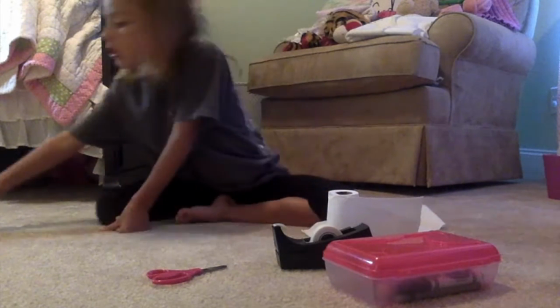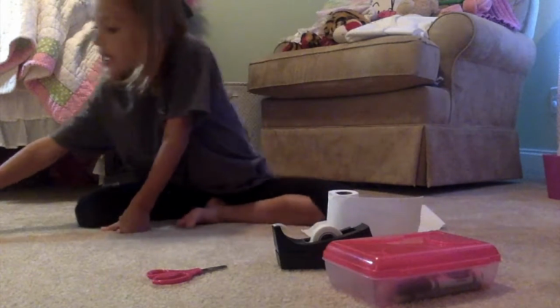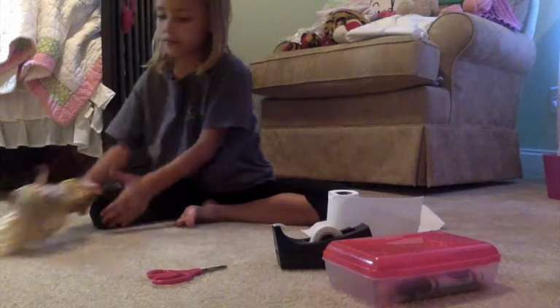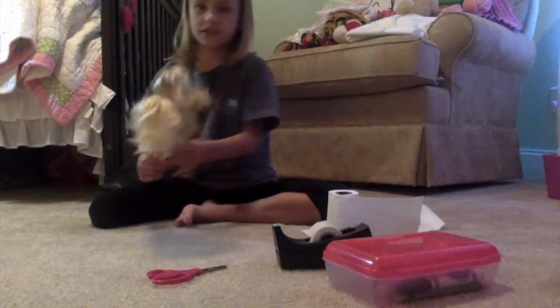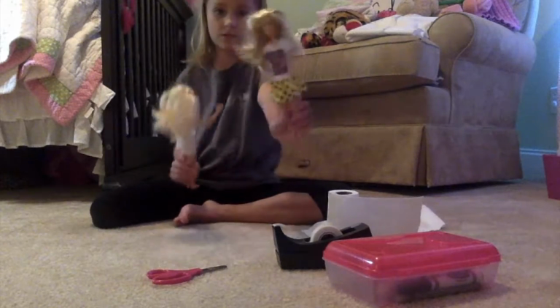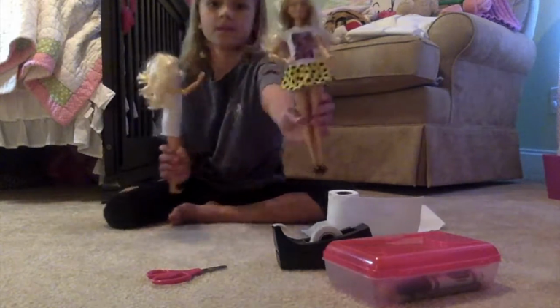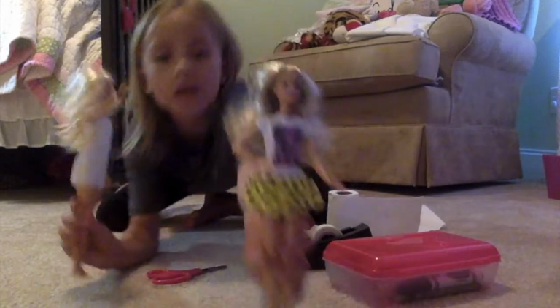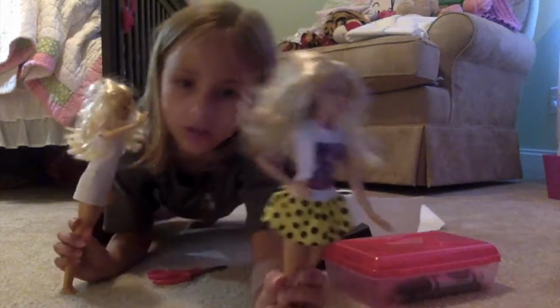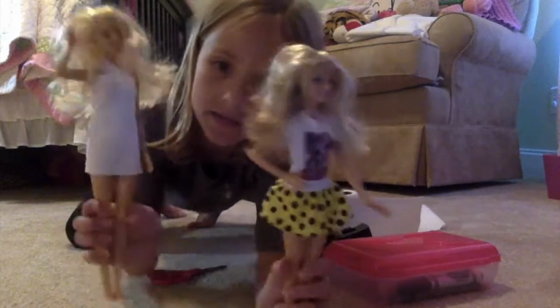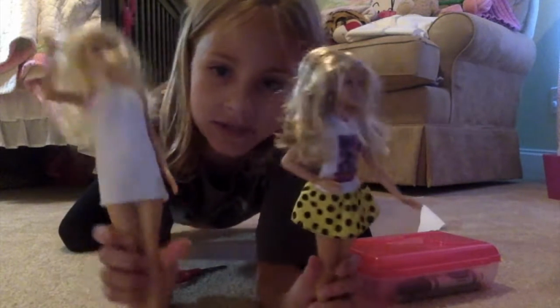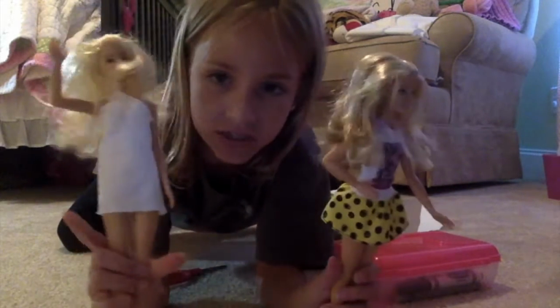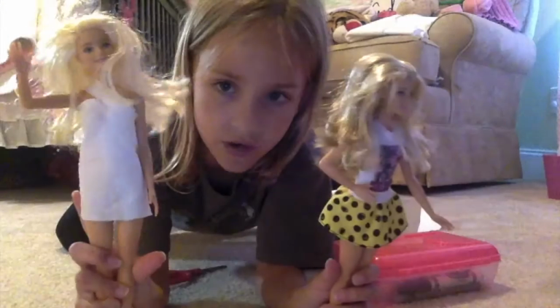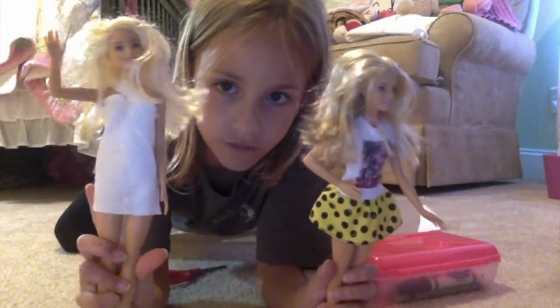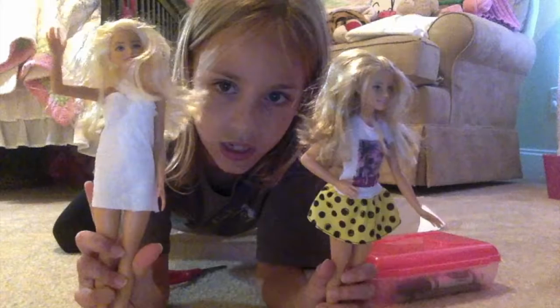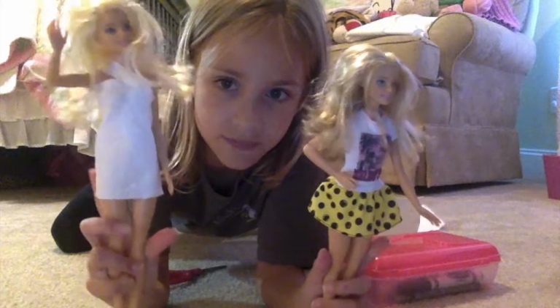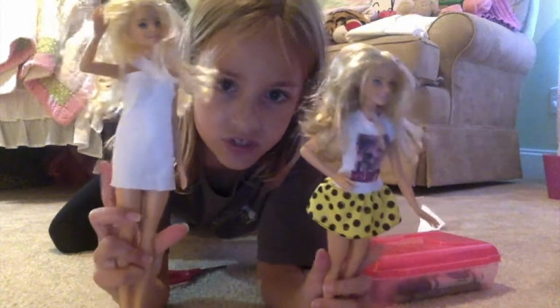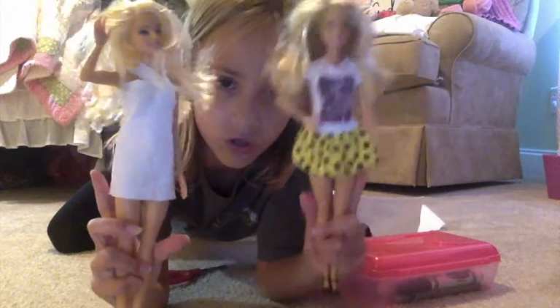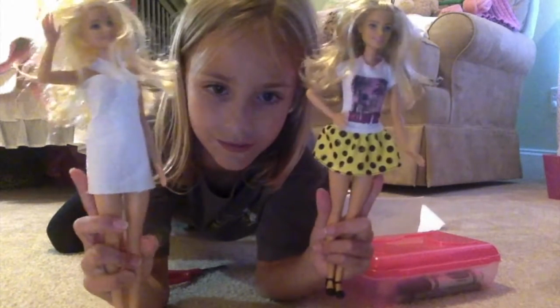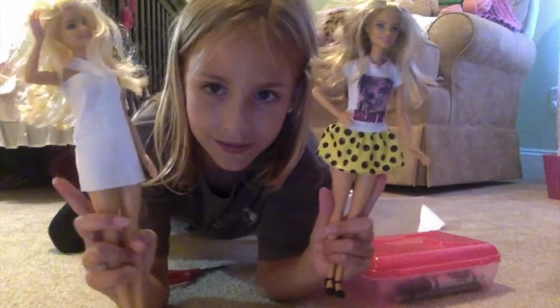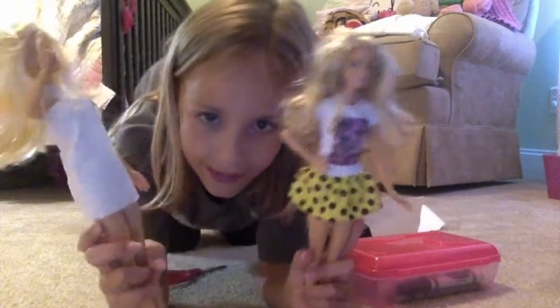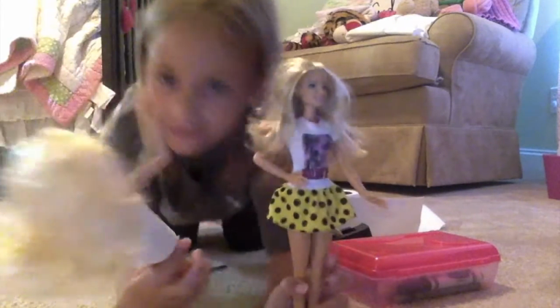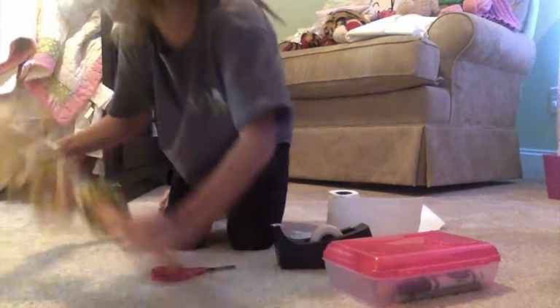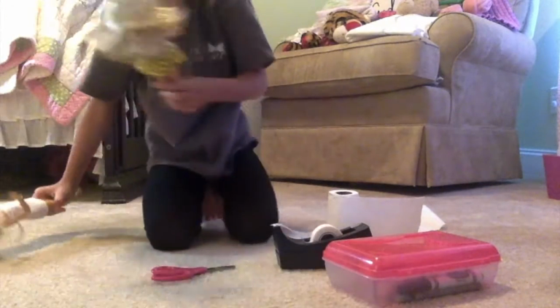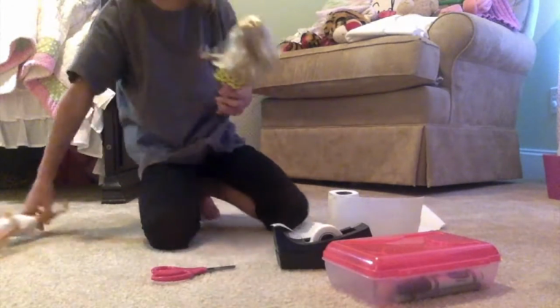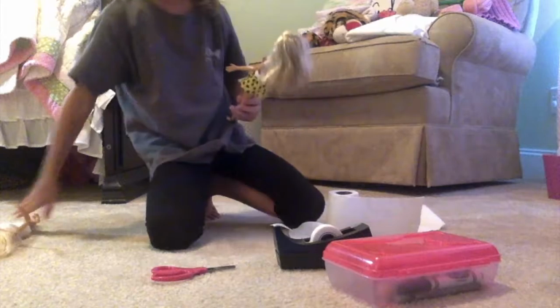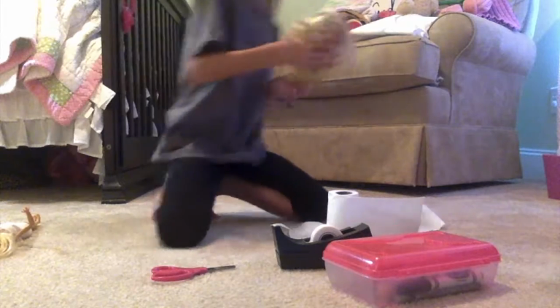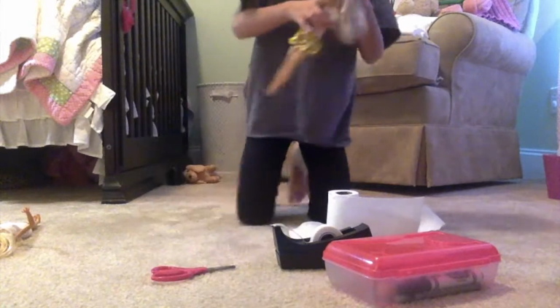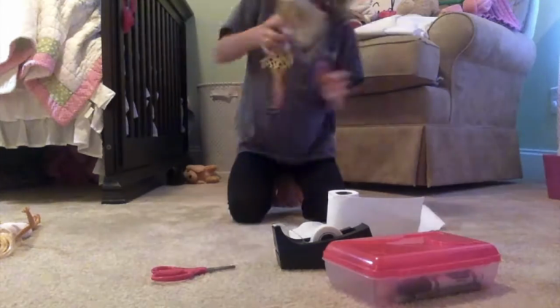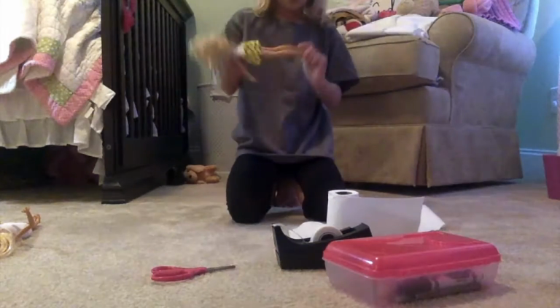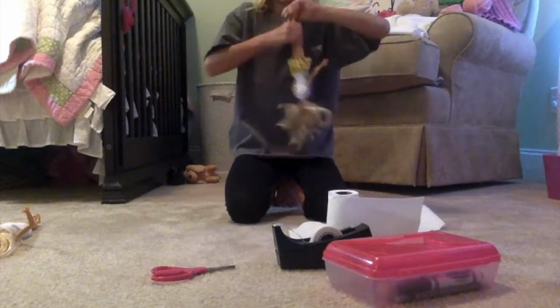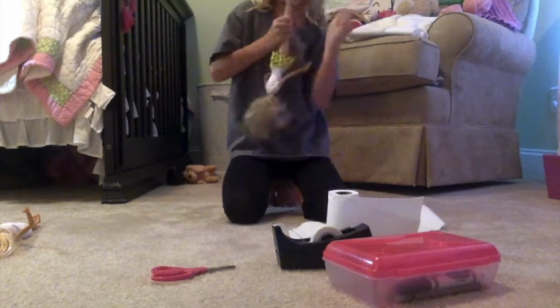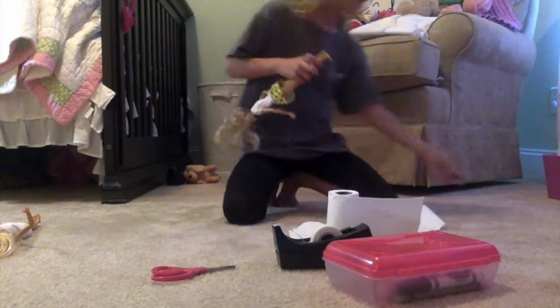The doll that I'm going to be using is this one. I'm going to take this dress off of her, and I'm going to make this dress on her. So I'm going to take off her shoes and put it.